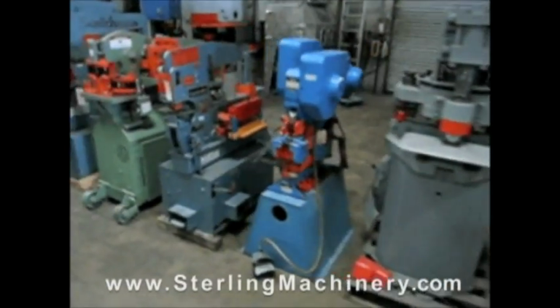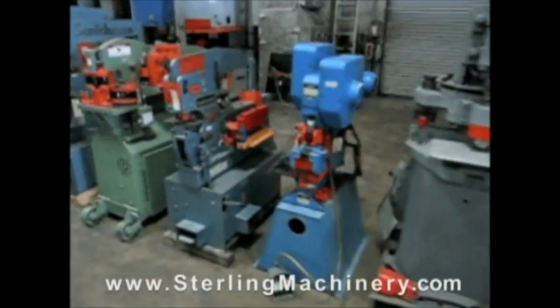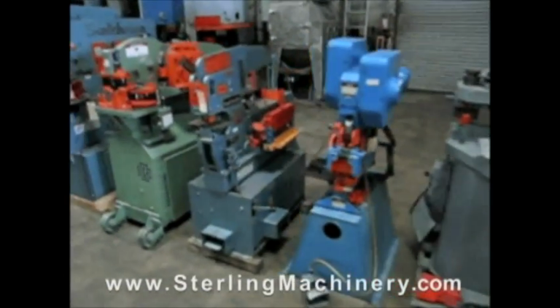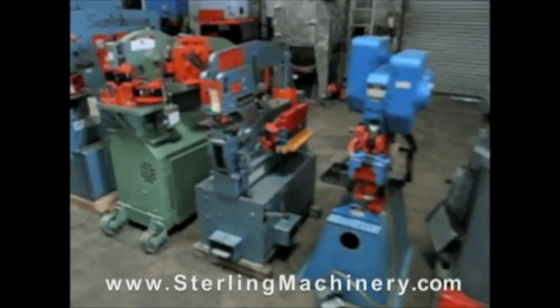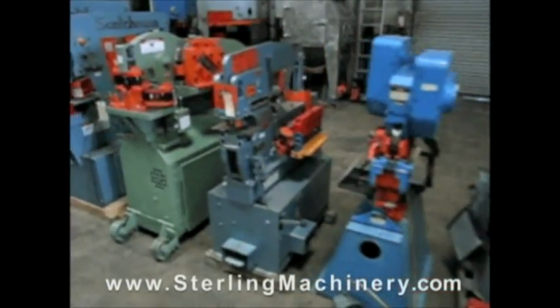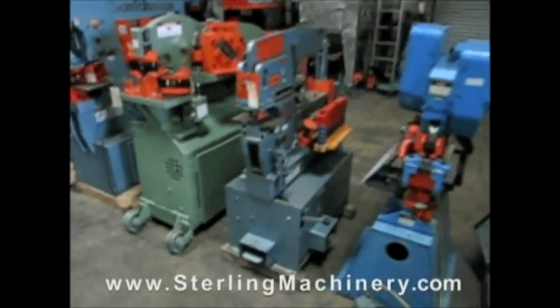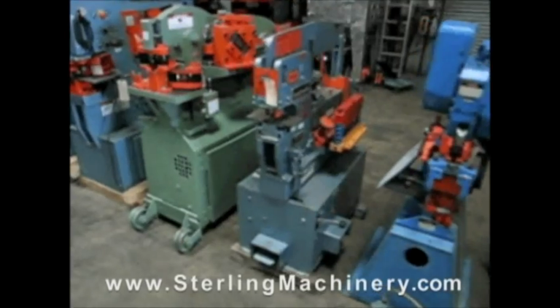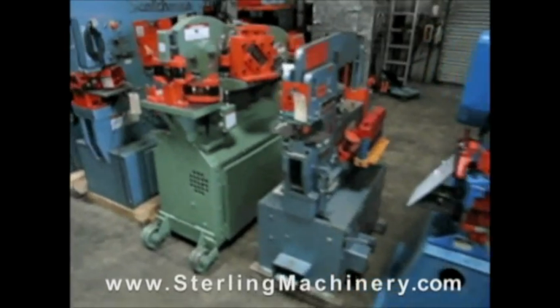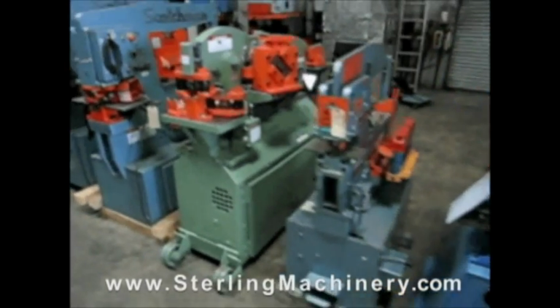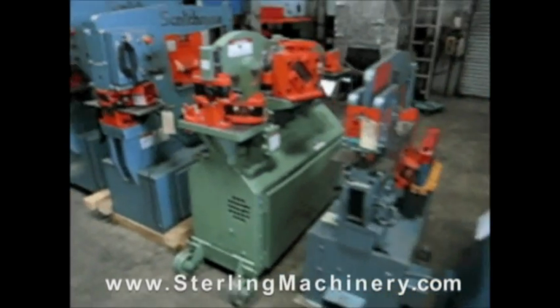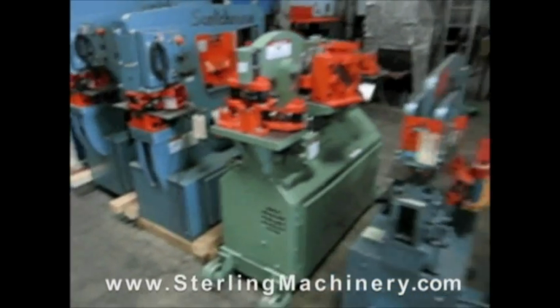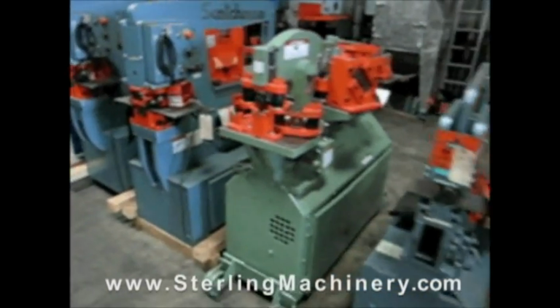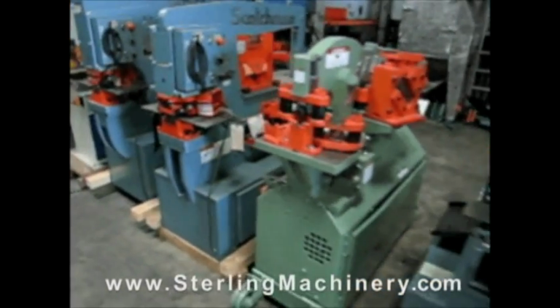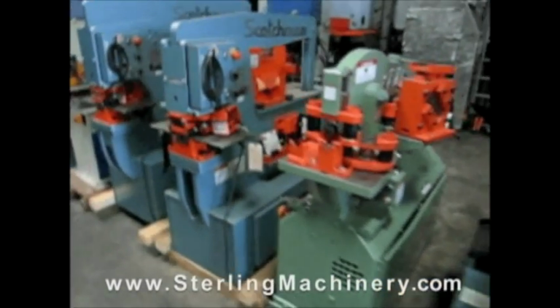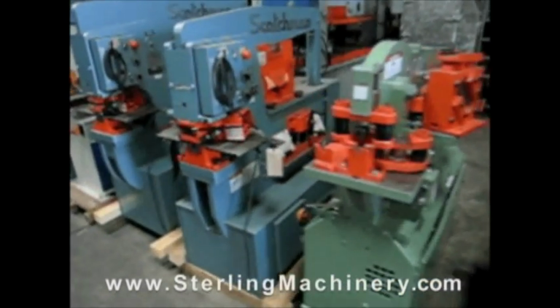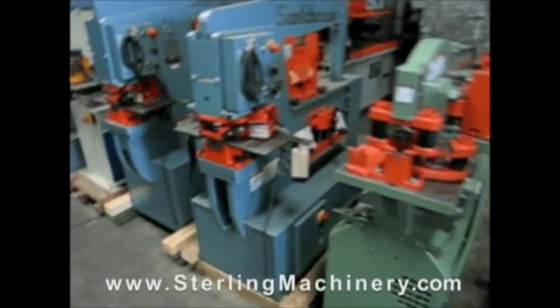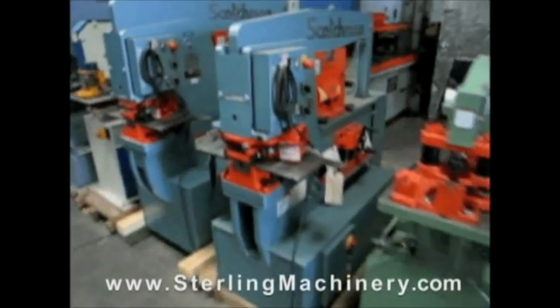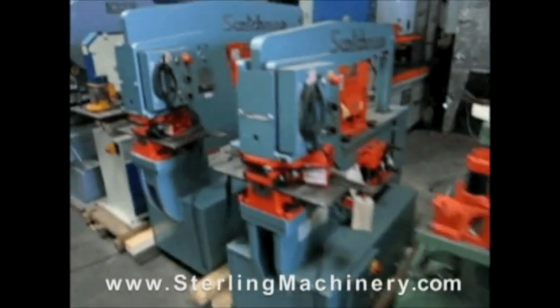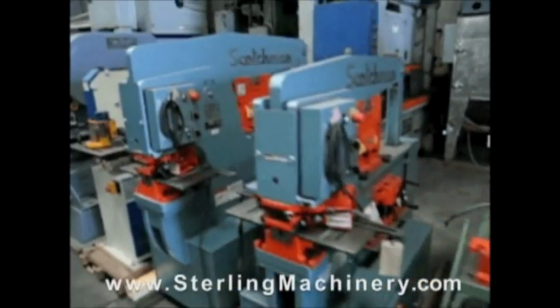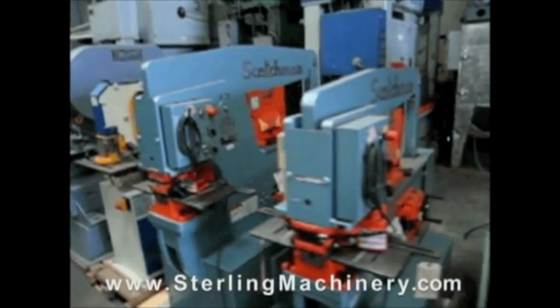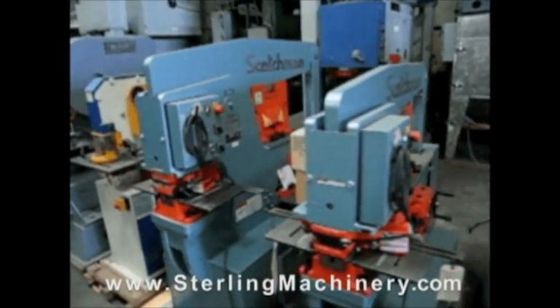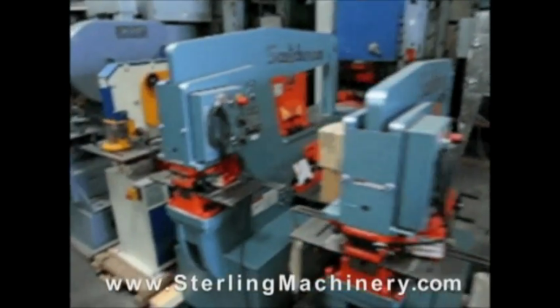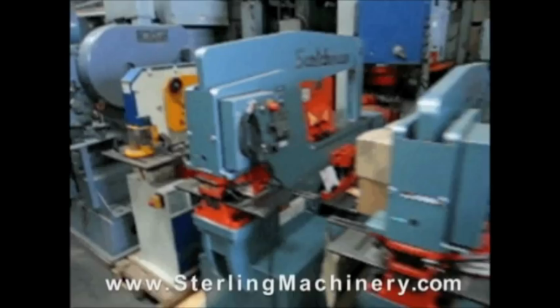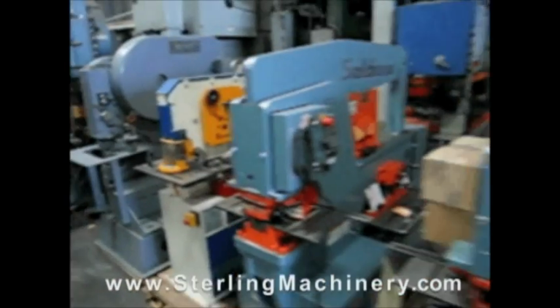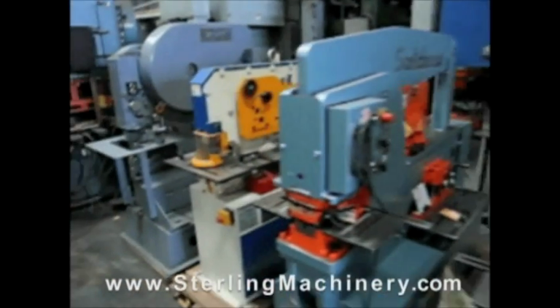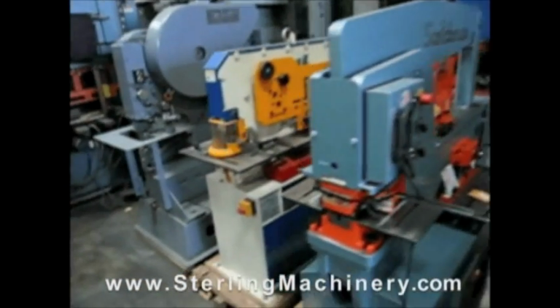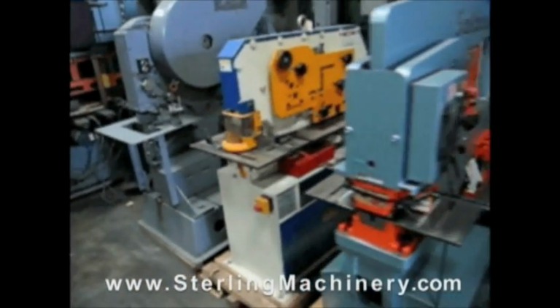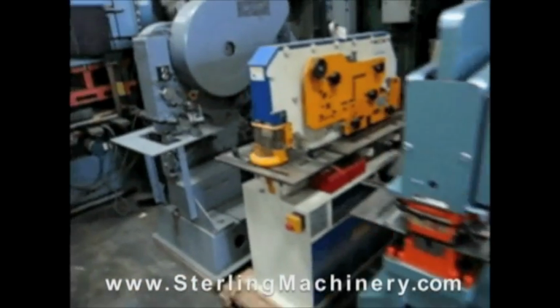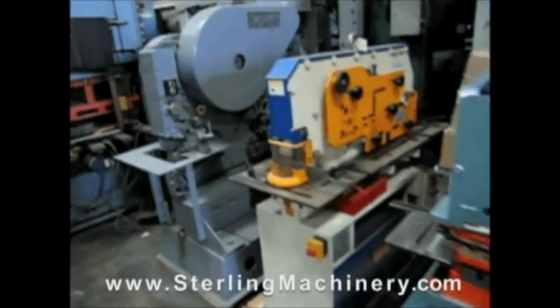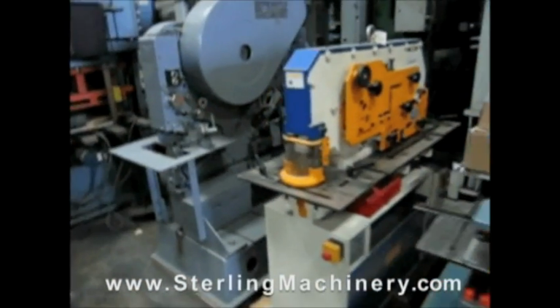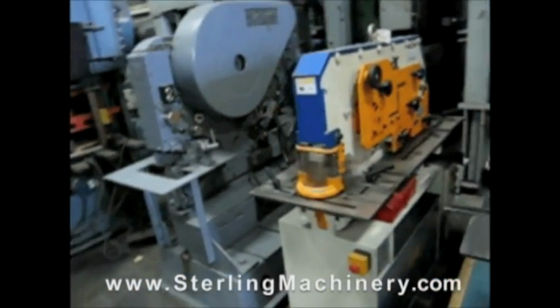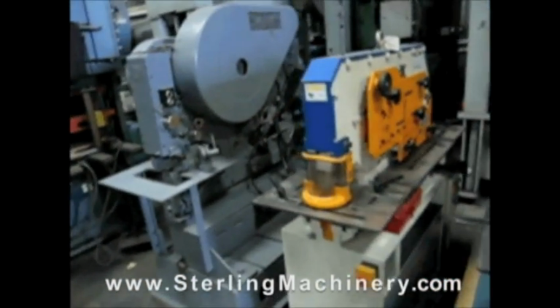Do you have surplus equipment for sale? From one machine to entire shops, Stirling Machinery buys all types of equipment. Please contact us today.